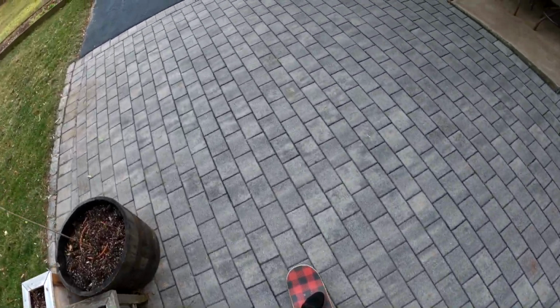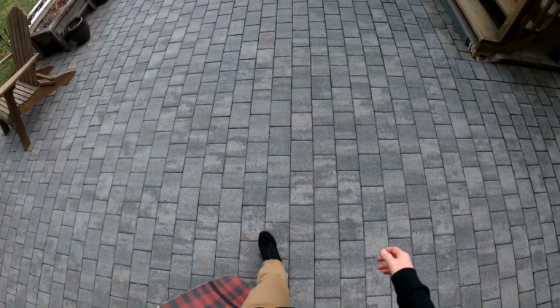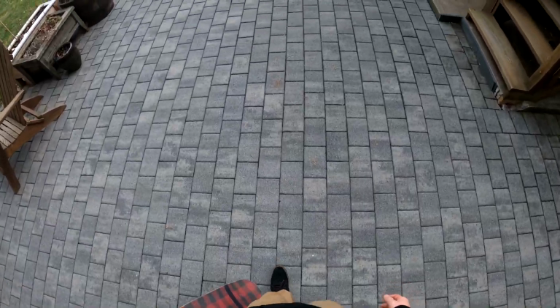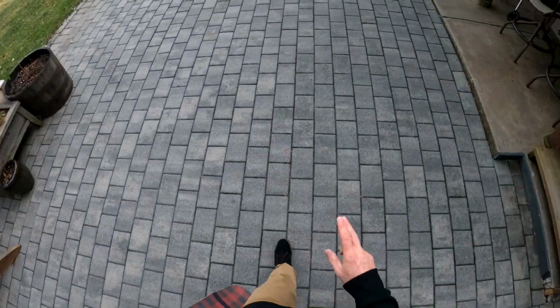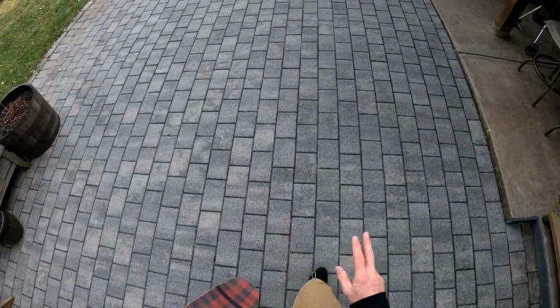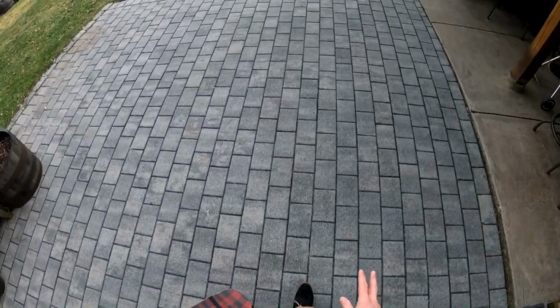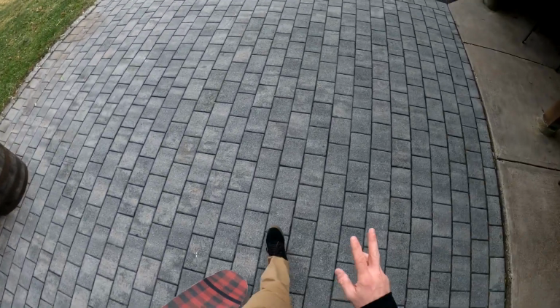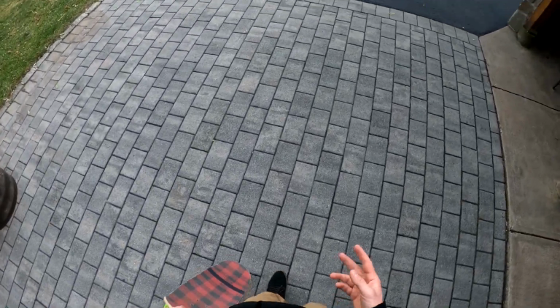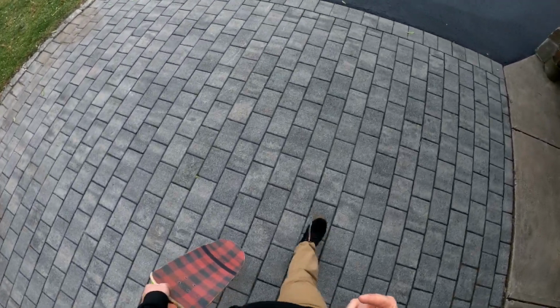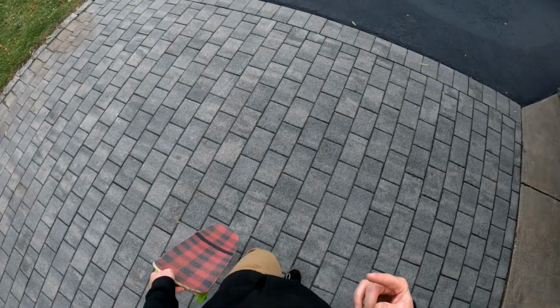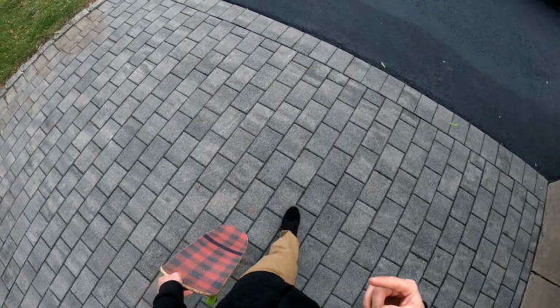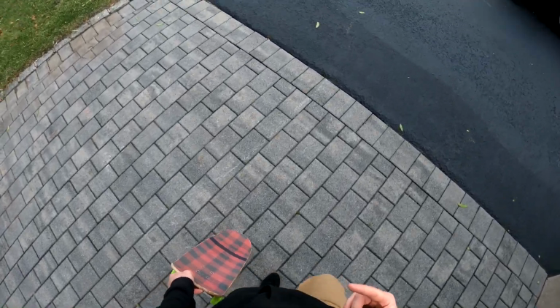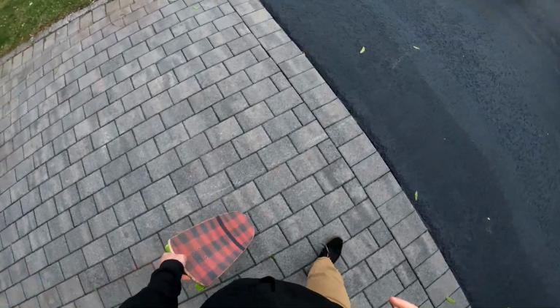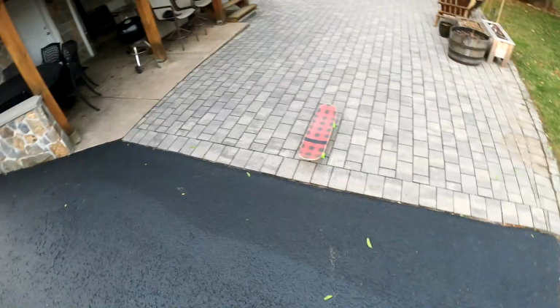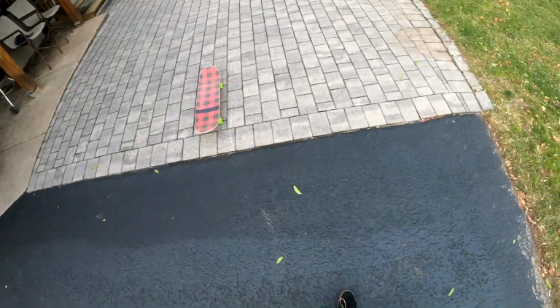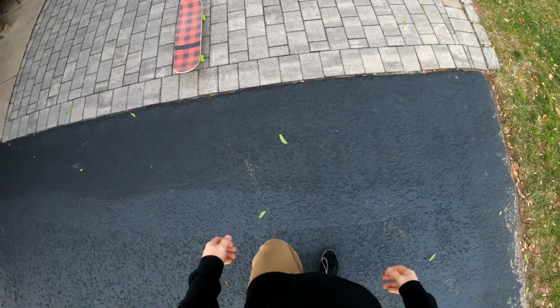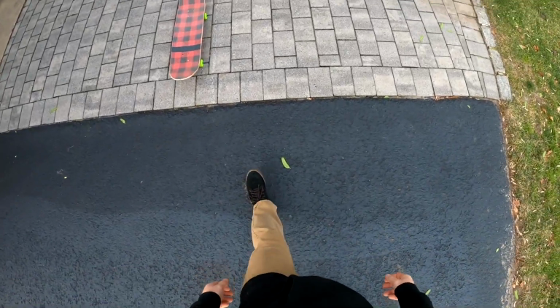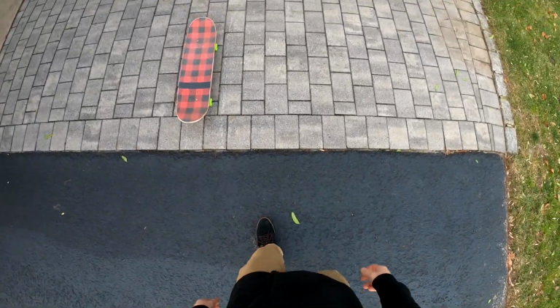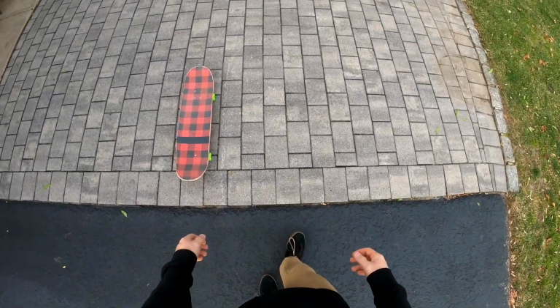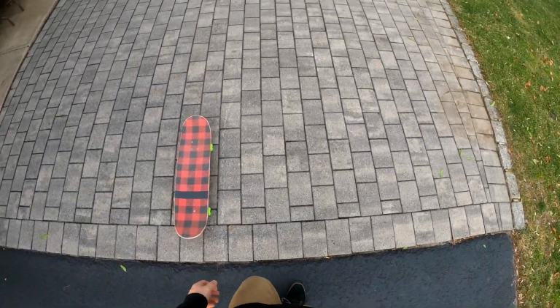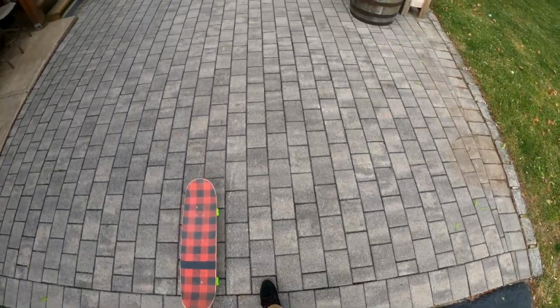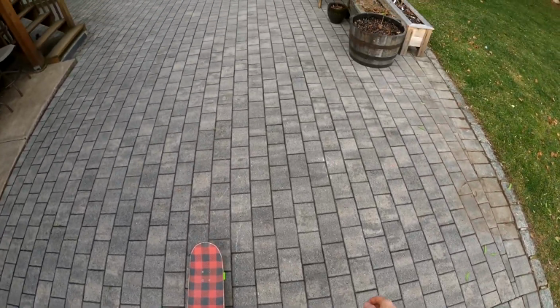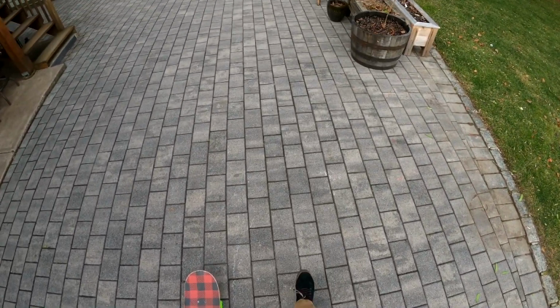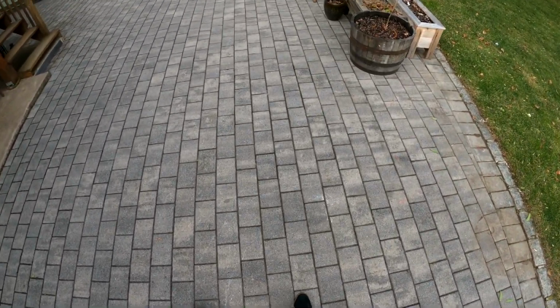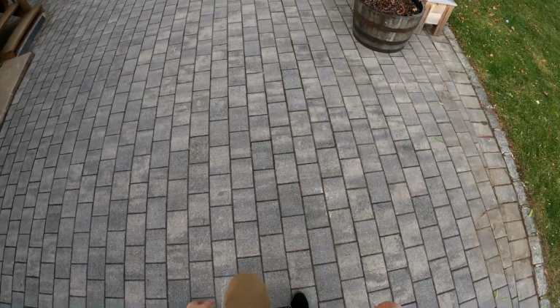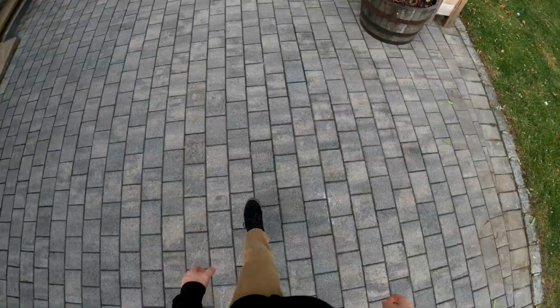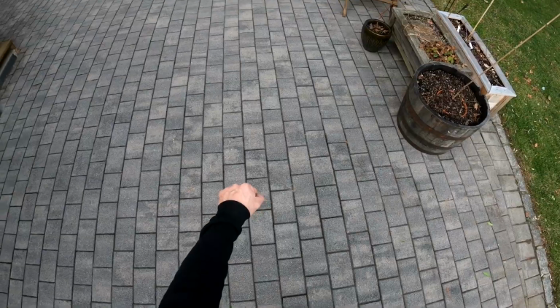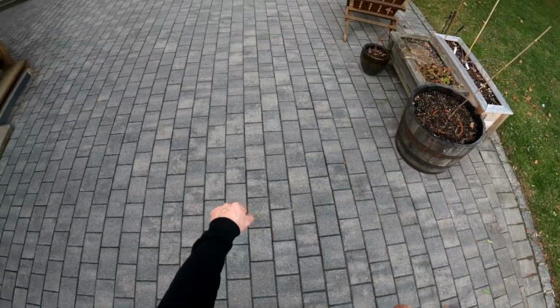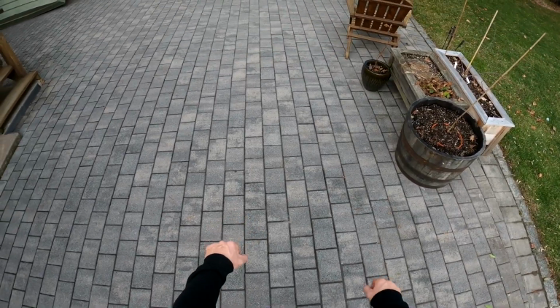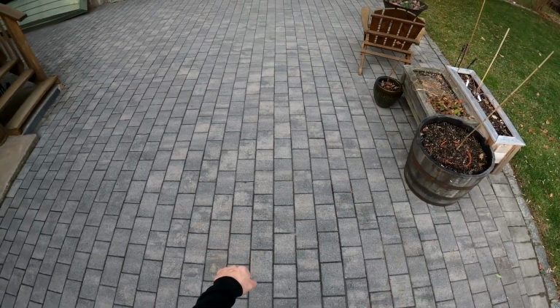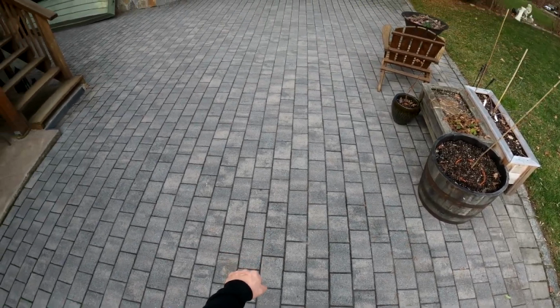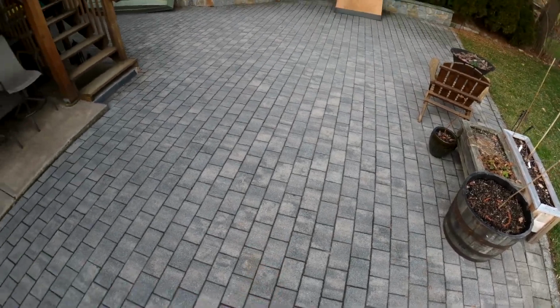We're gonna break this trick down real quick POV style for you guys. This trick is basically like a three-step where you're gonna jump off the board, hop up to the coping, and park it there.